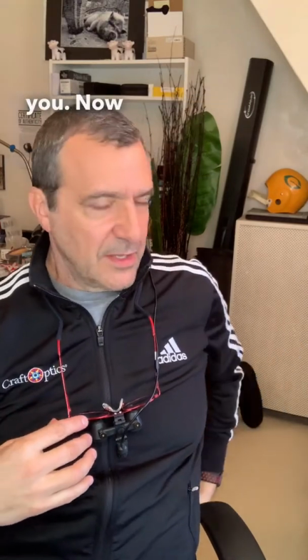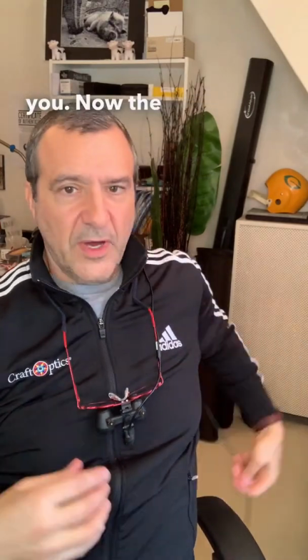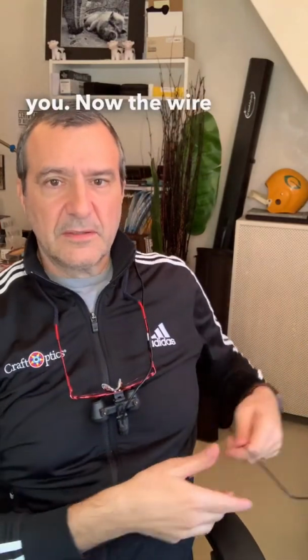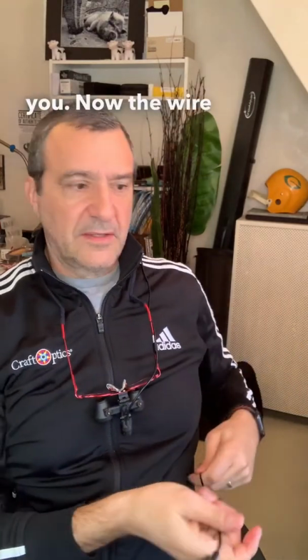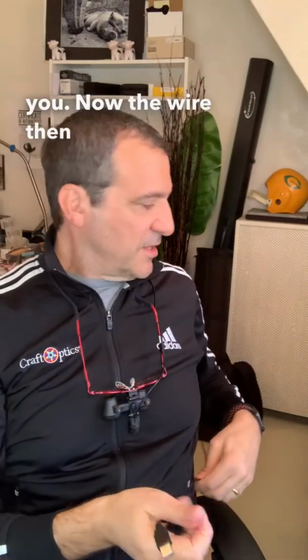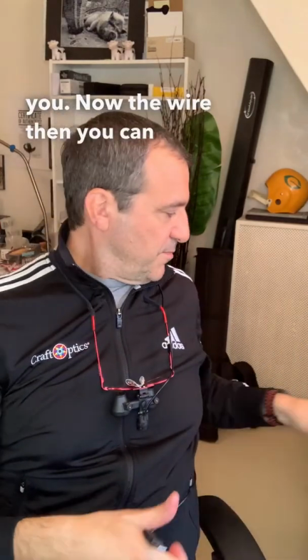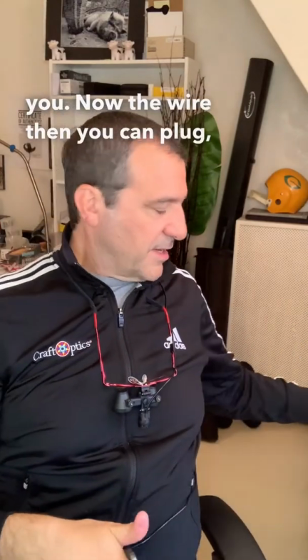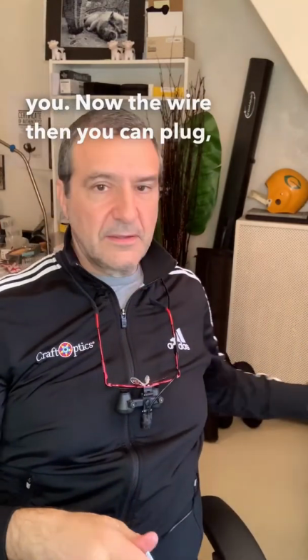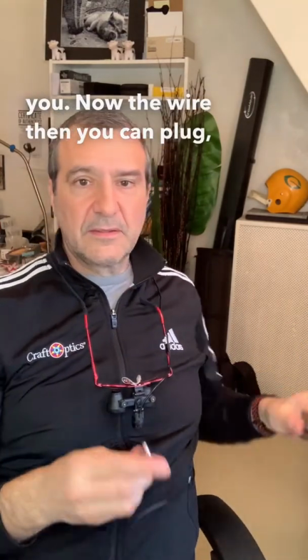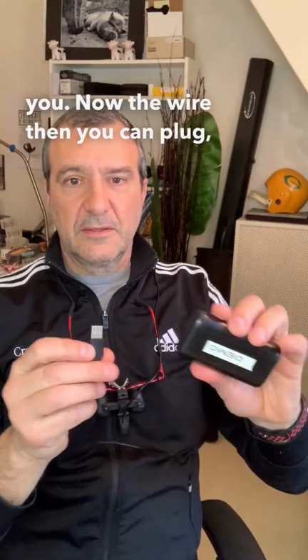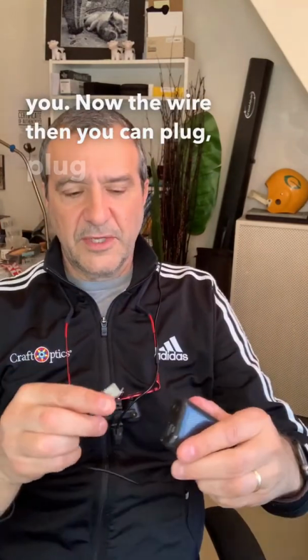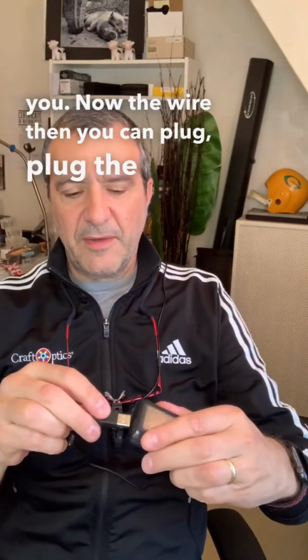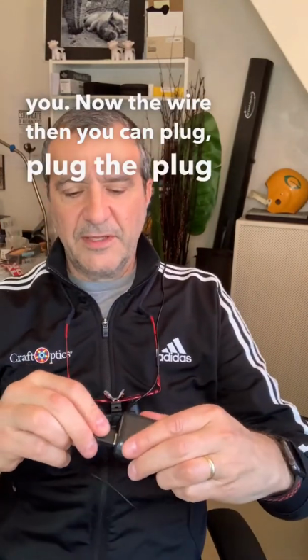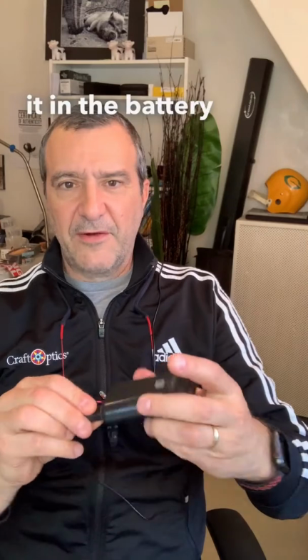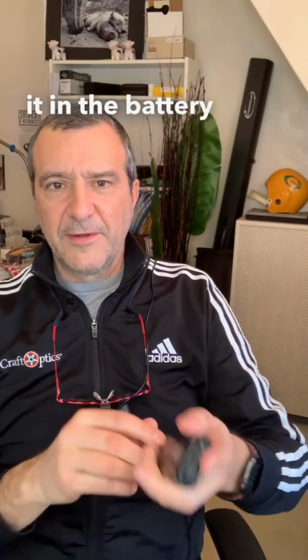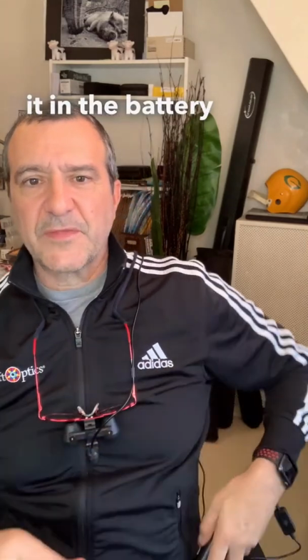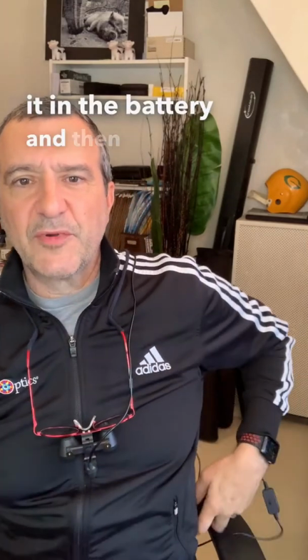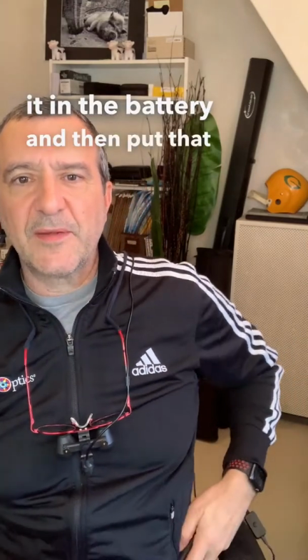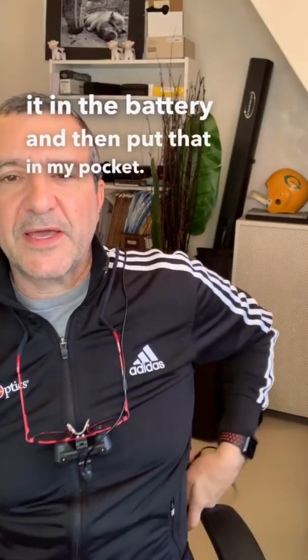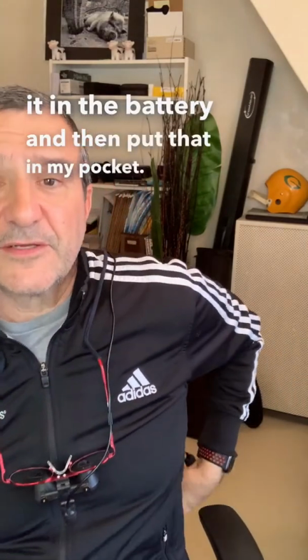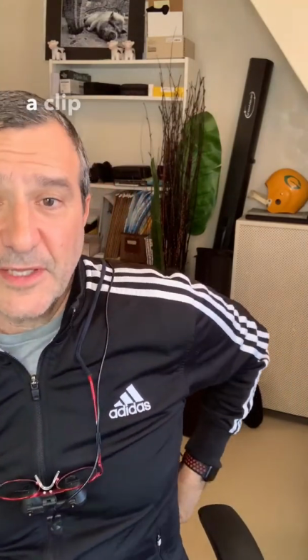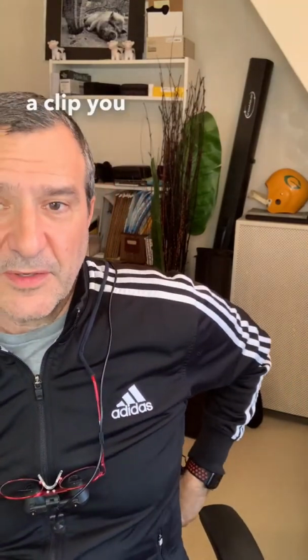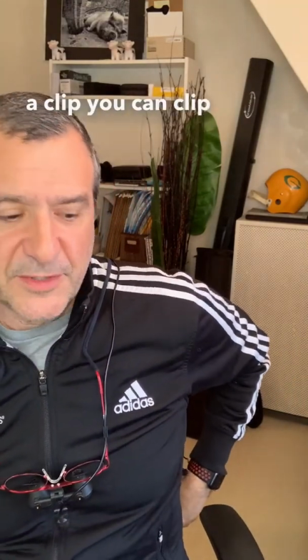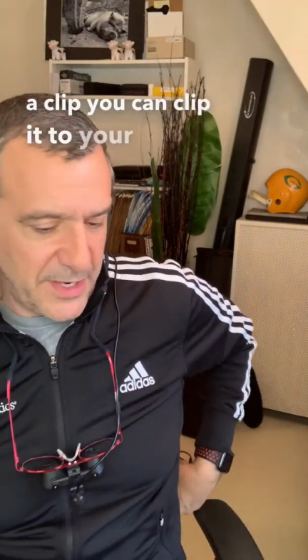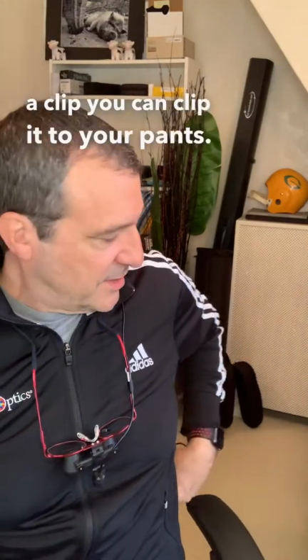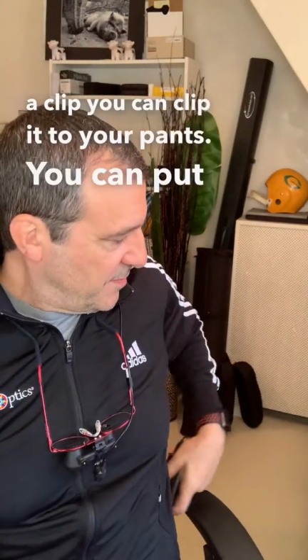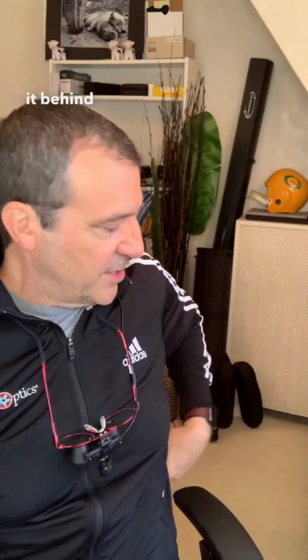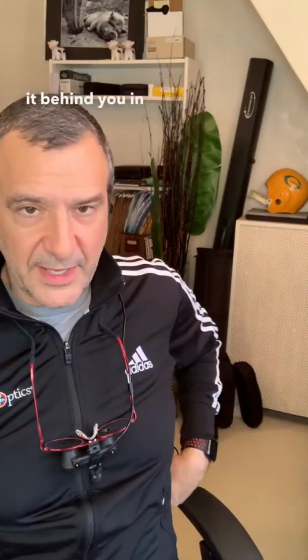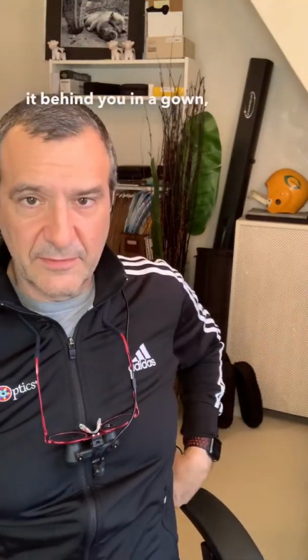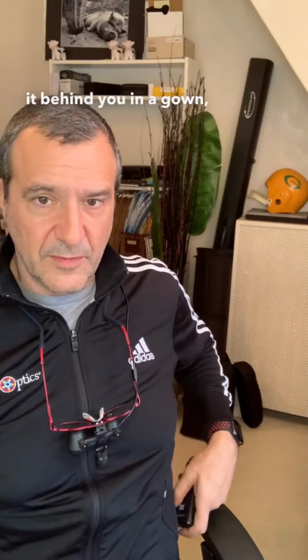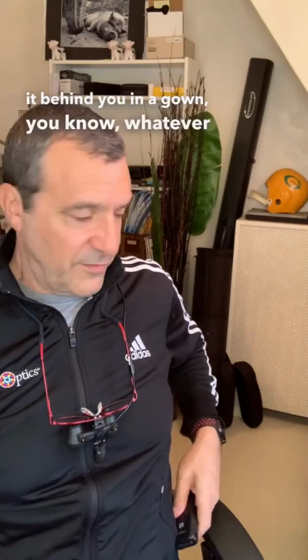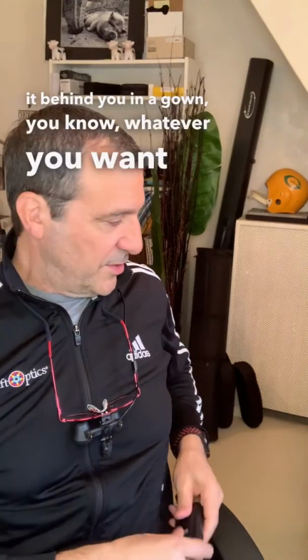Then the wire — you can plug it into the battery and put that in a pocket. There's a clip. You can clip it to your pants, you can put it behind you in a gown, whatever you want to do.